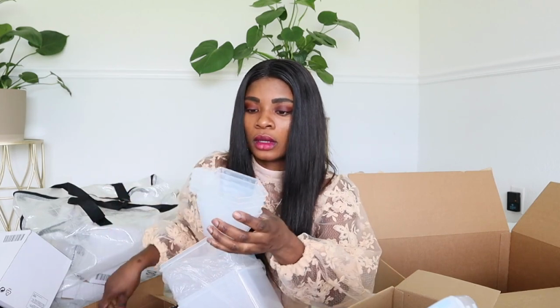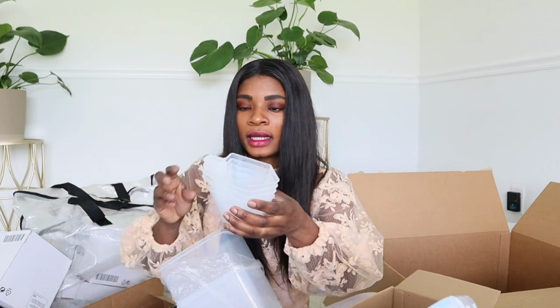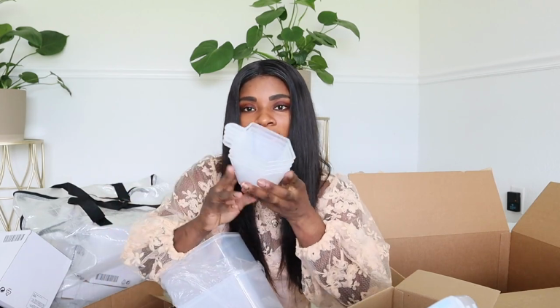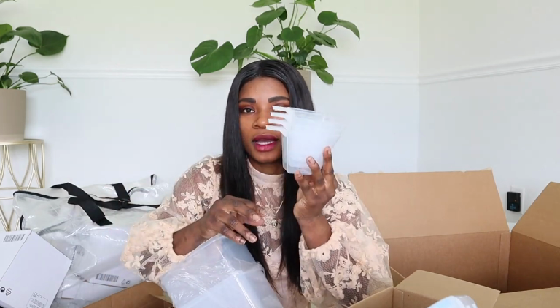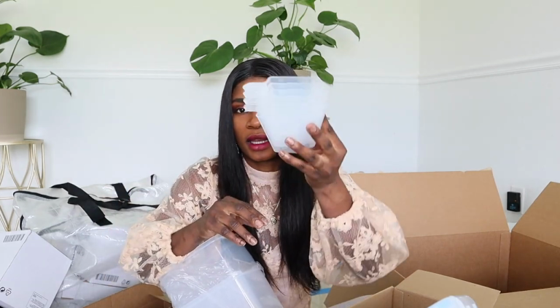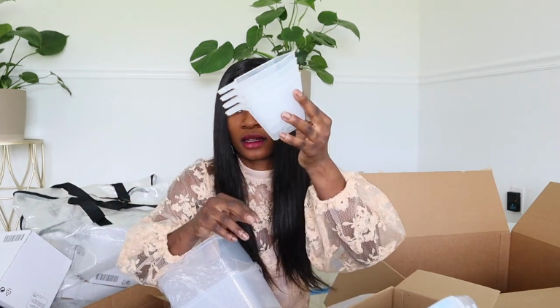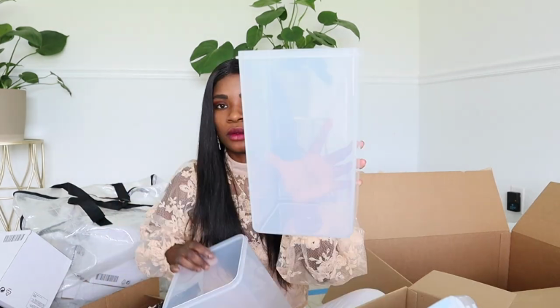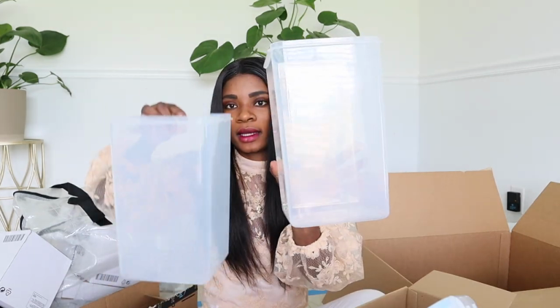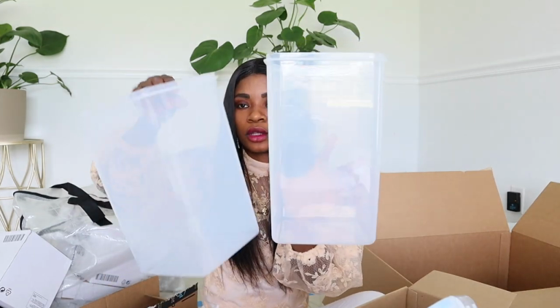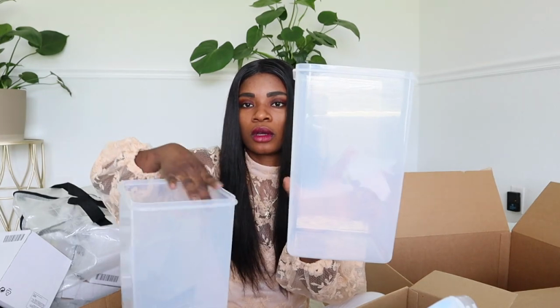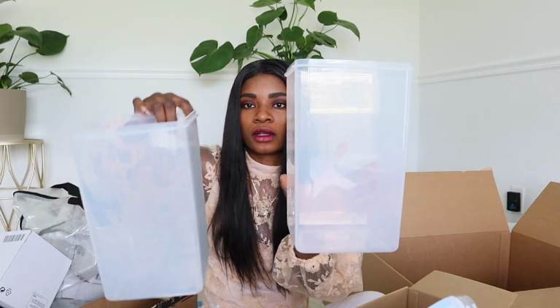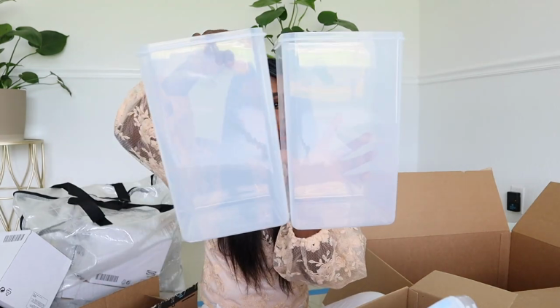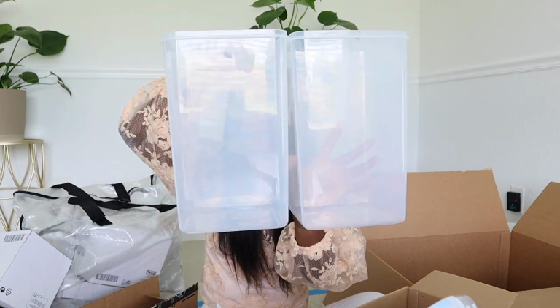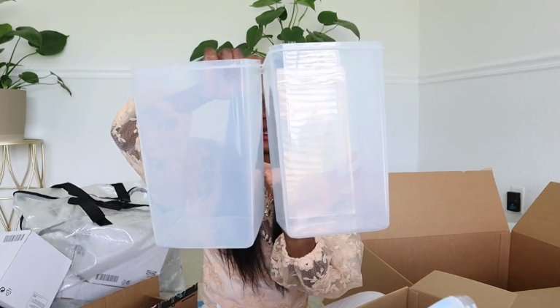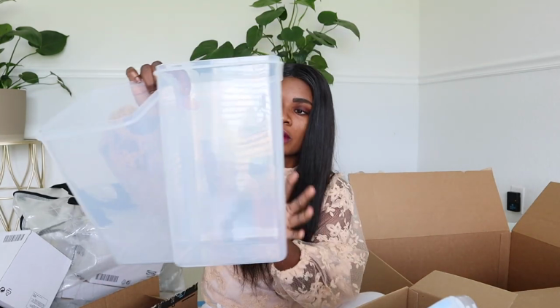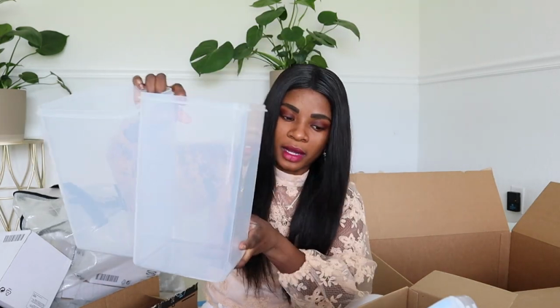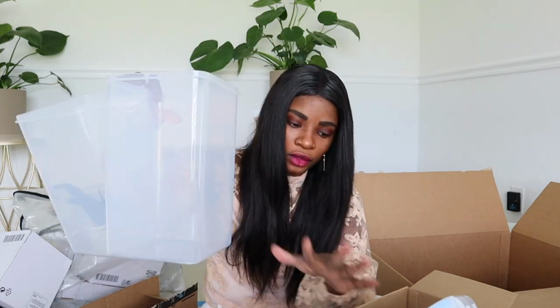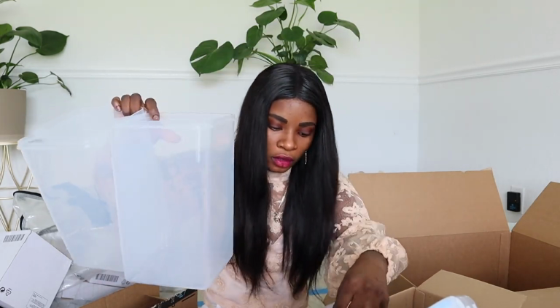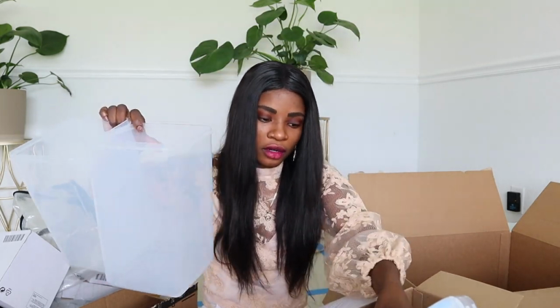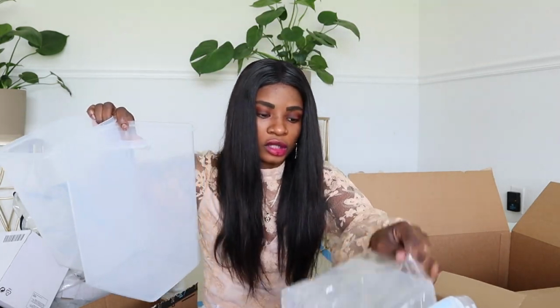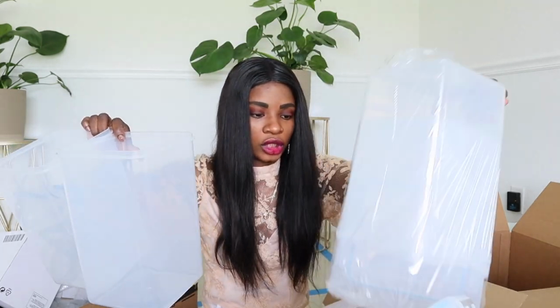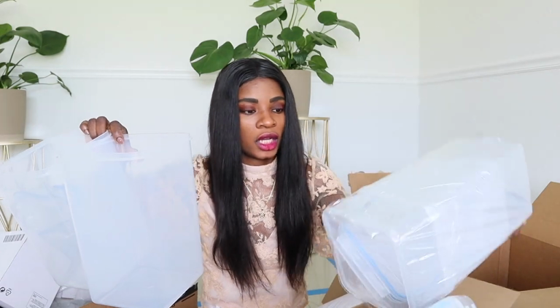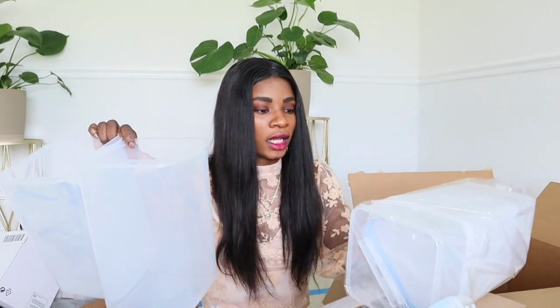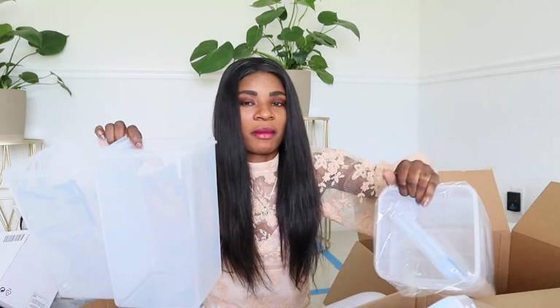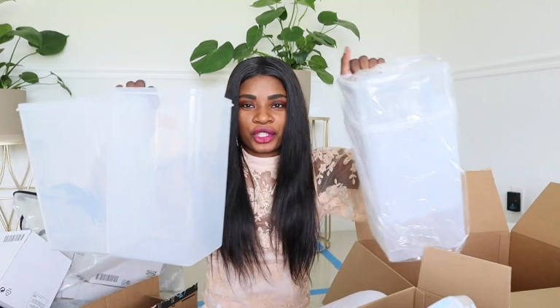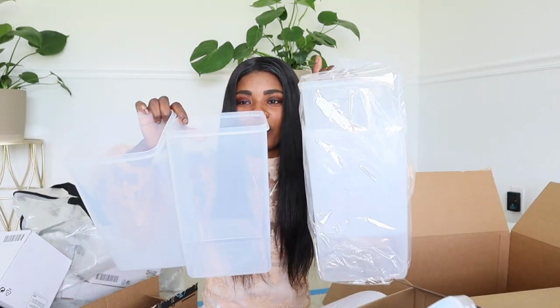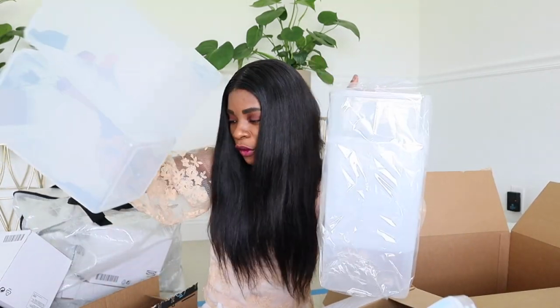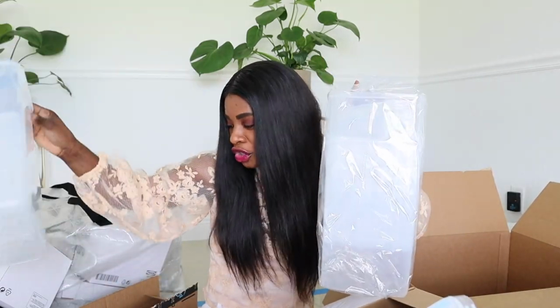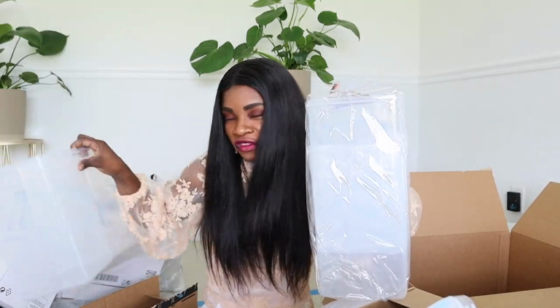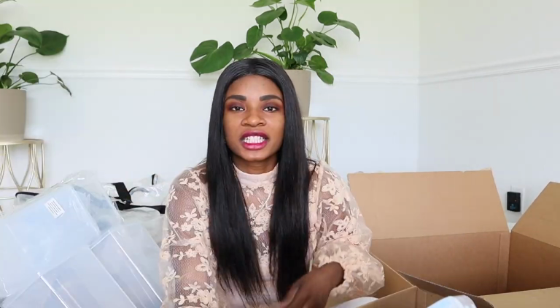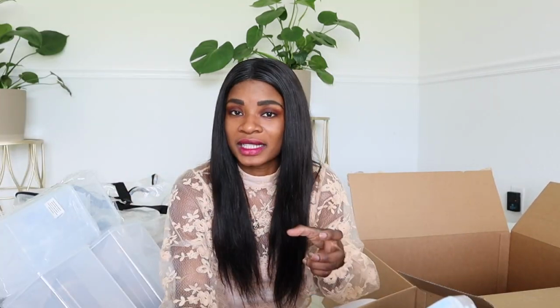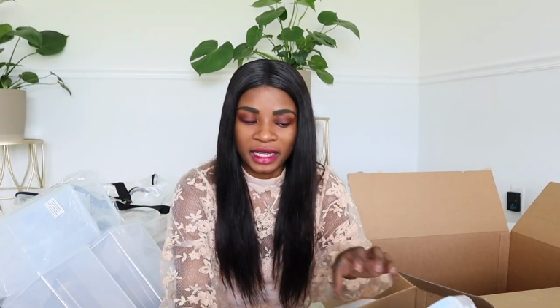They all have covers, so I'll probably use four of them — actually, I think I might use all four just for rice. Rice is life!